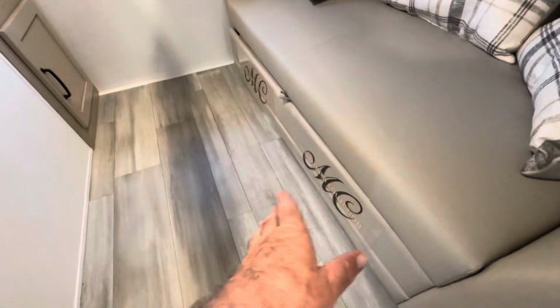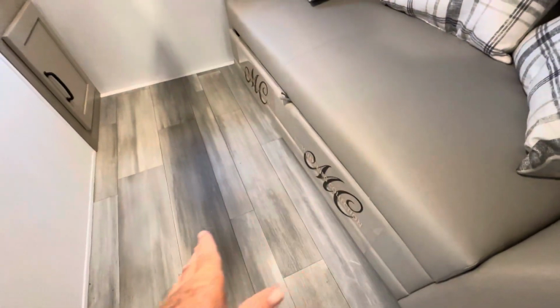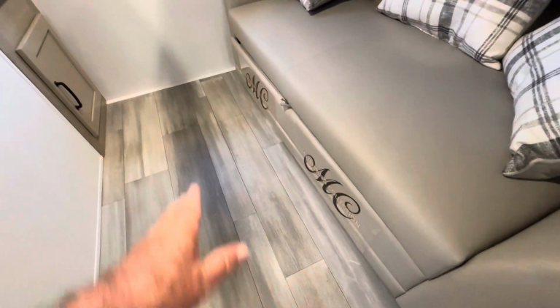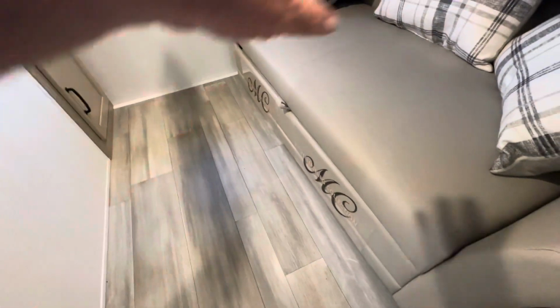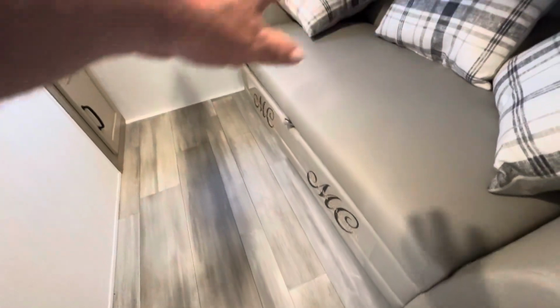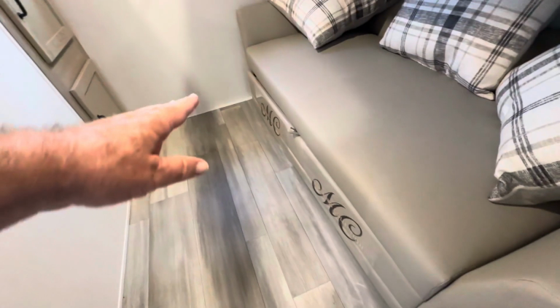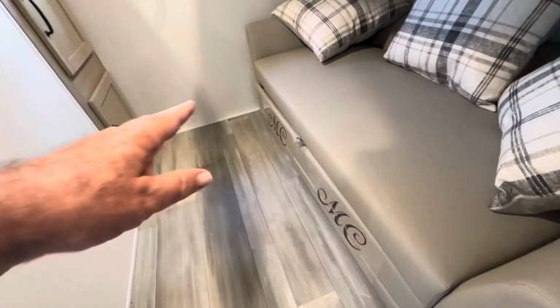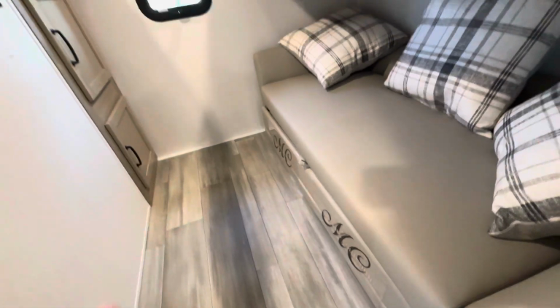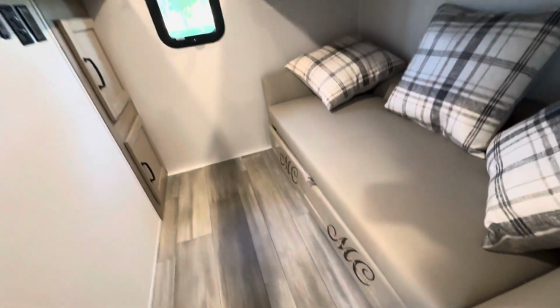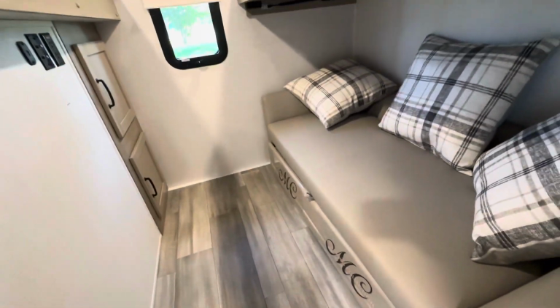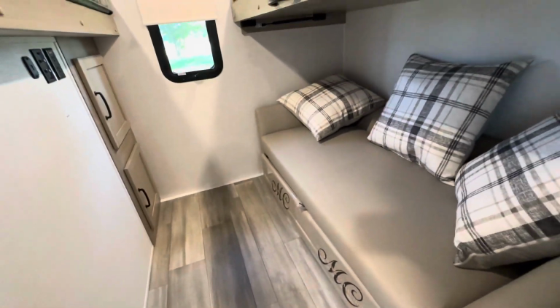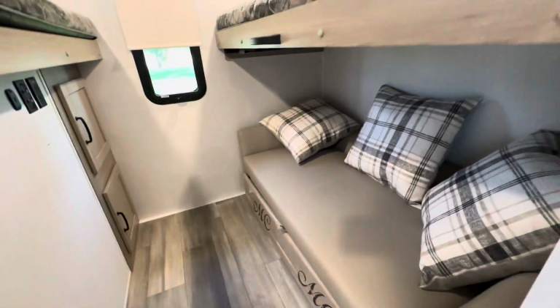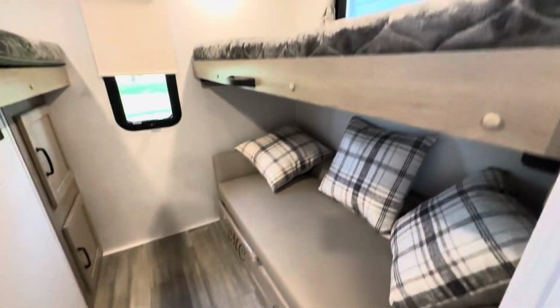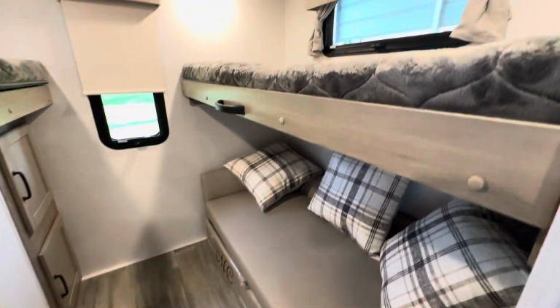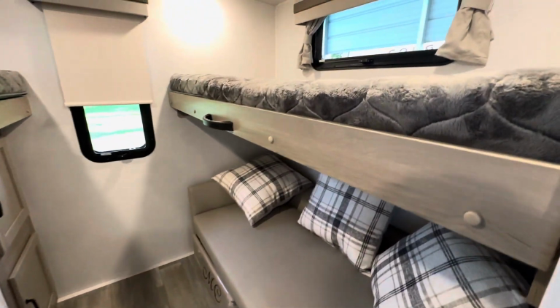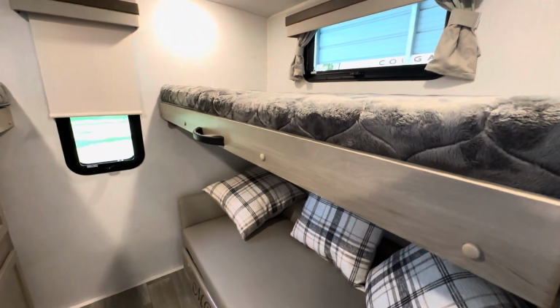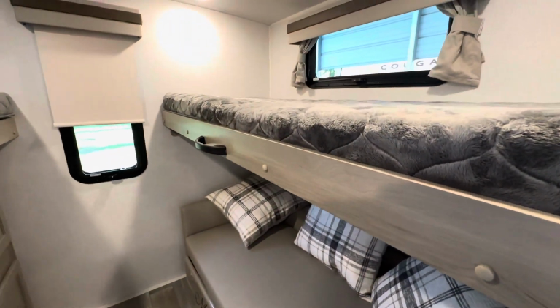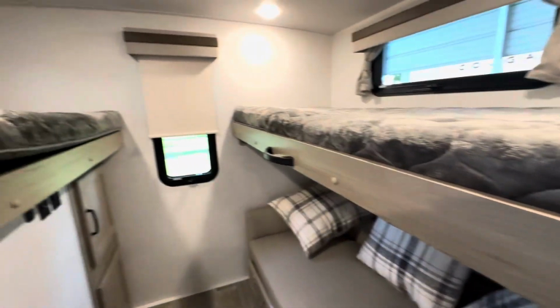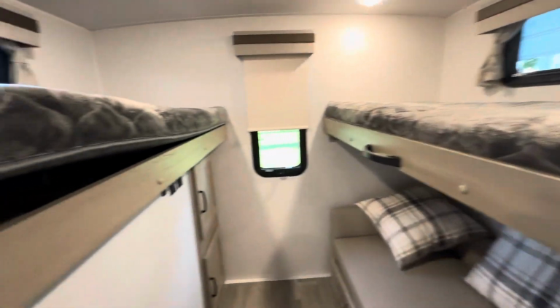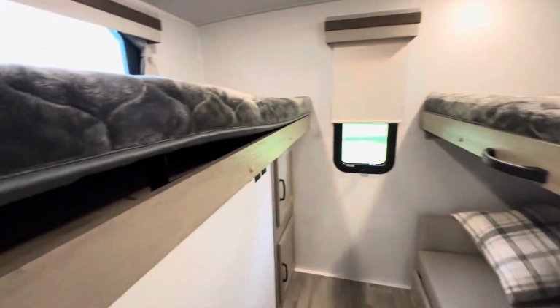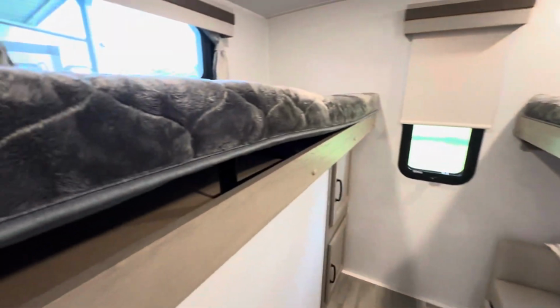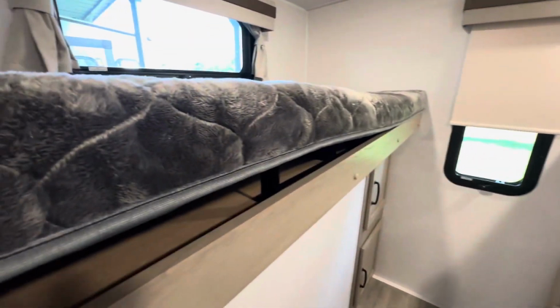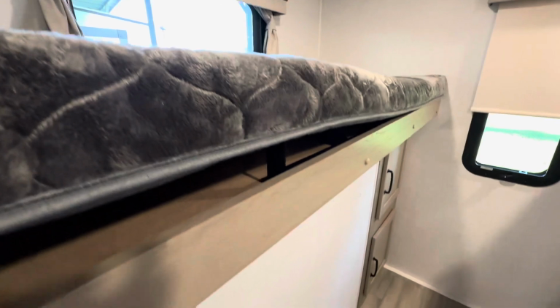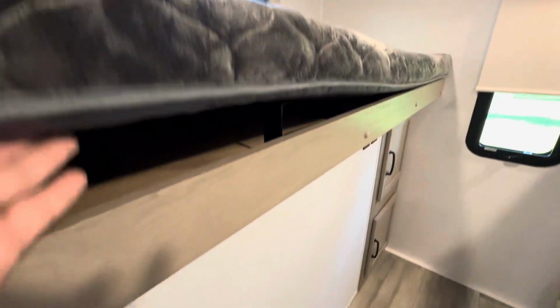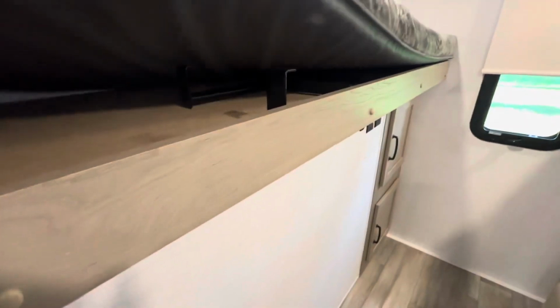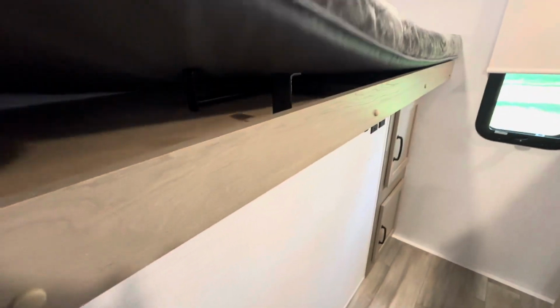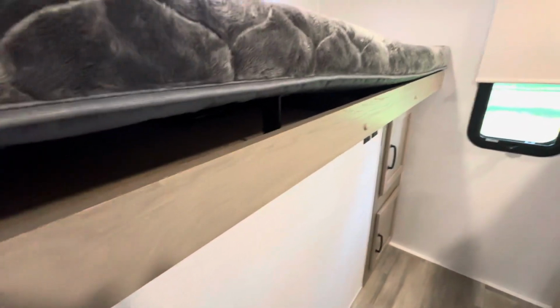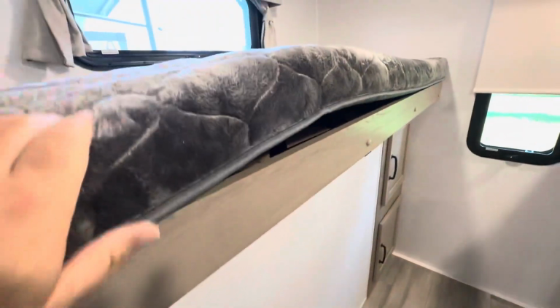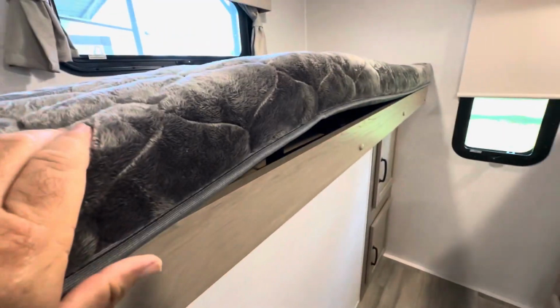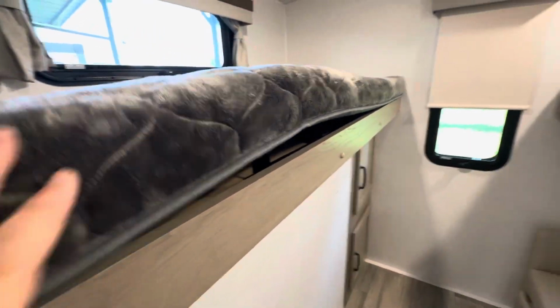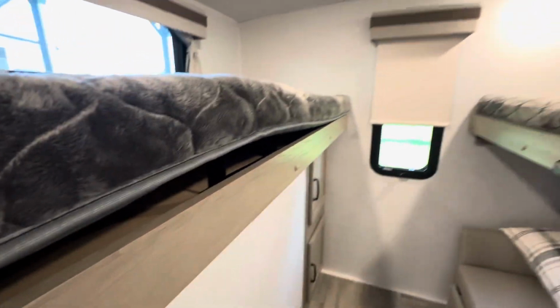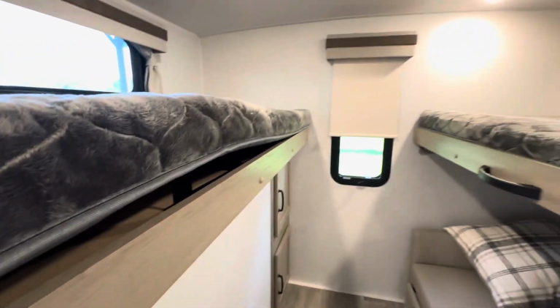Let's go inside this beautiful unit. Starting back with the bunk room — this bottom area pulls out to be a second bed. You get a large bed, and two other bunks with a little ladder.